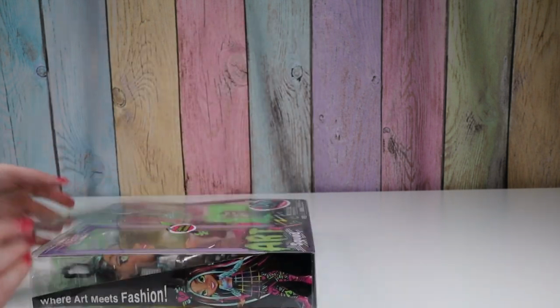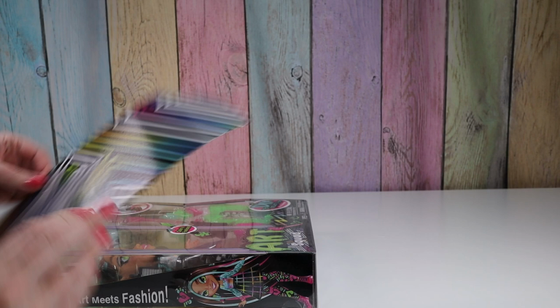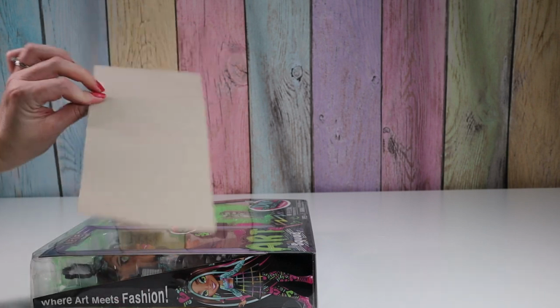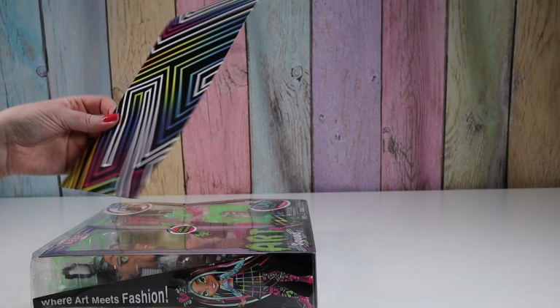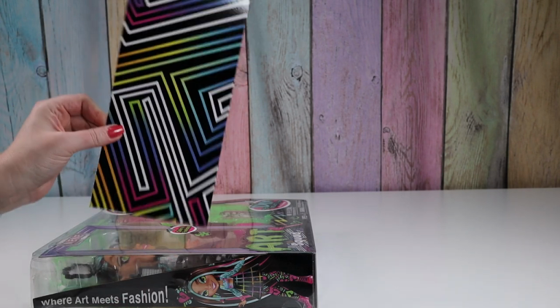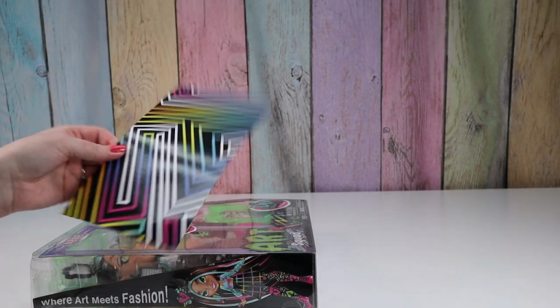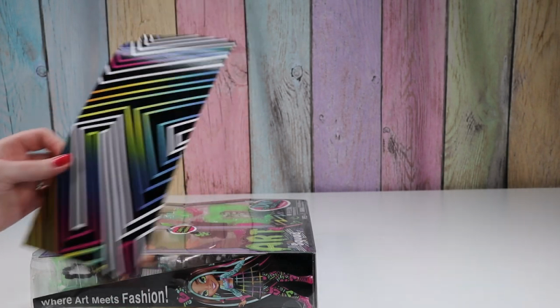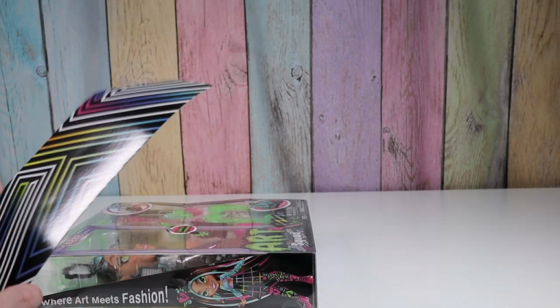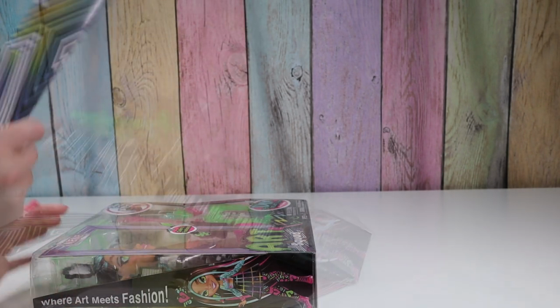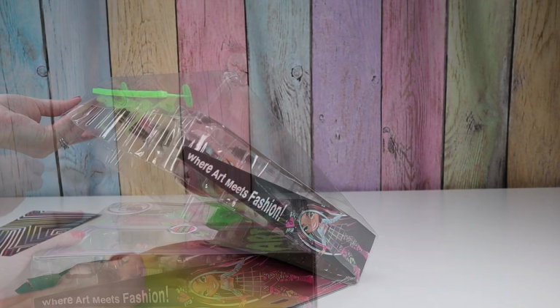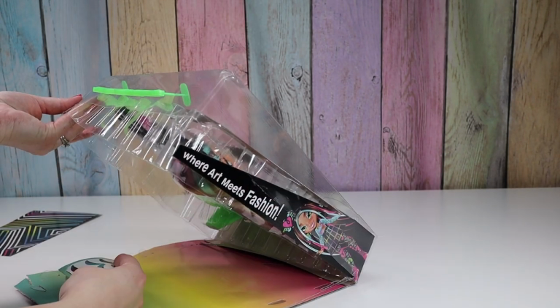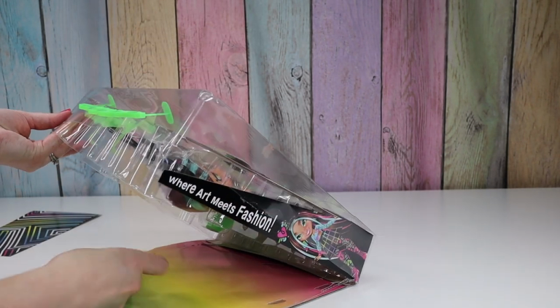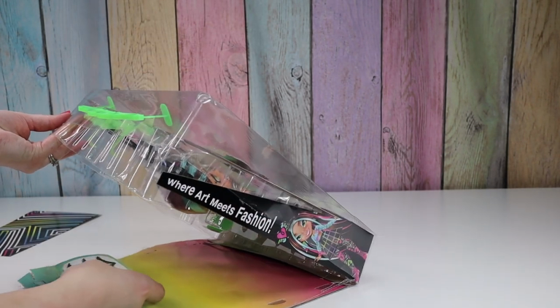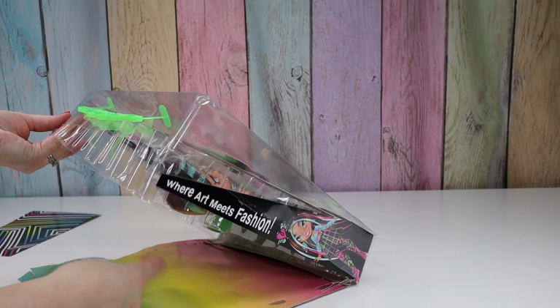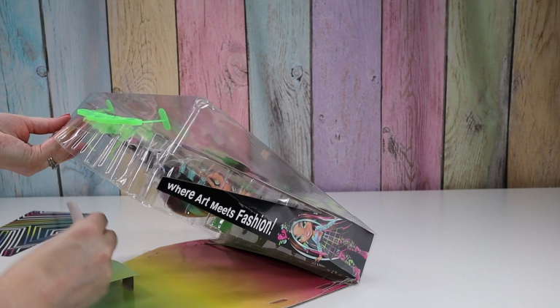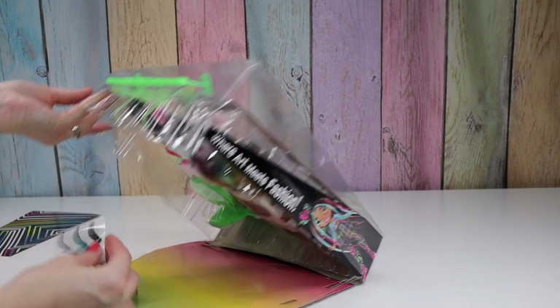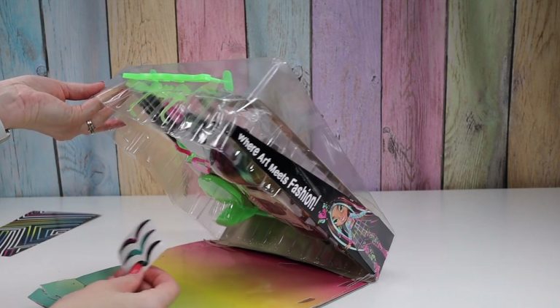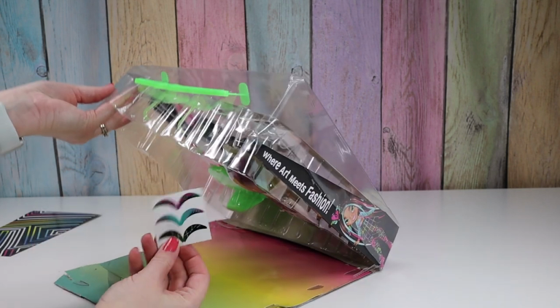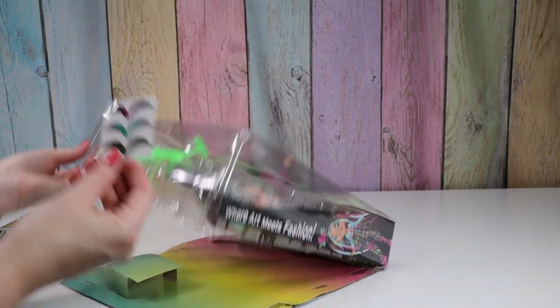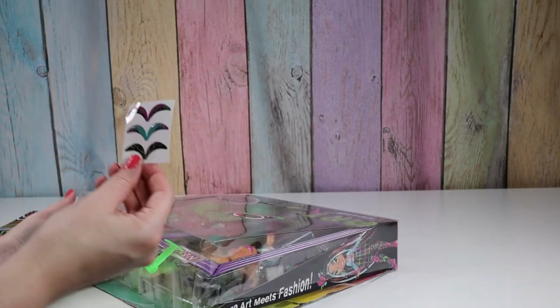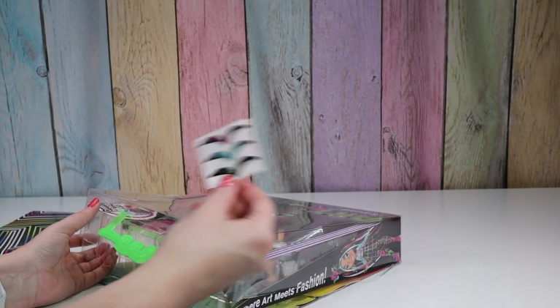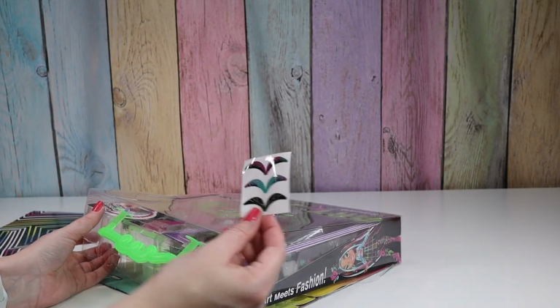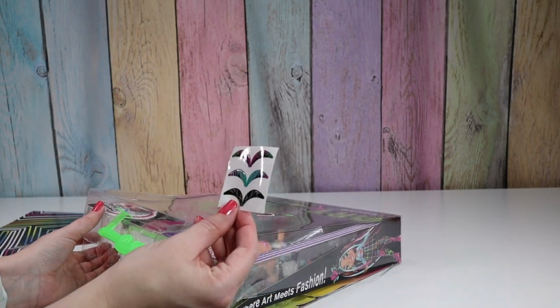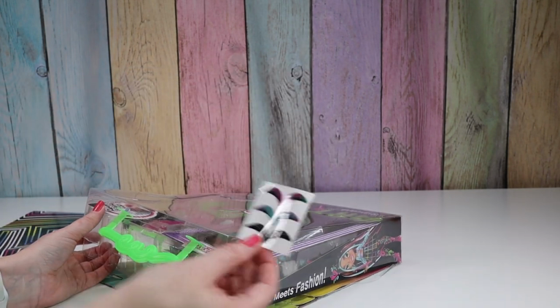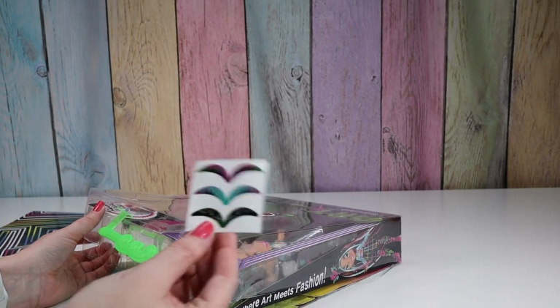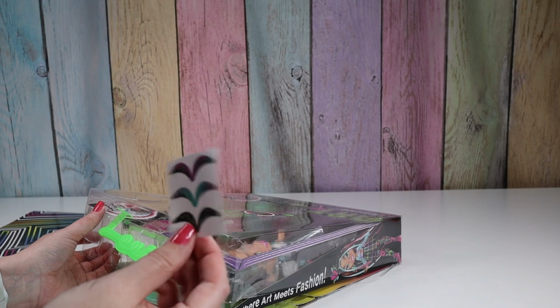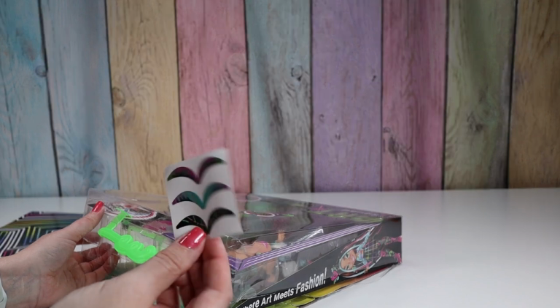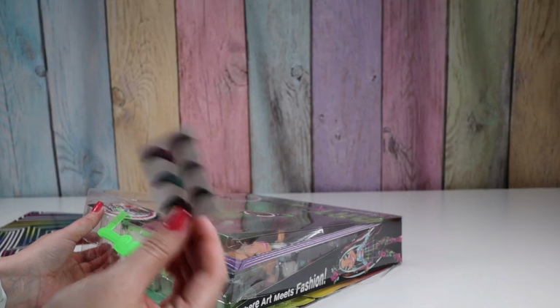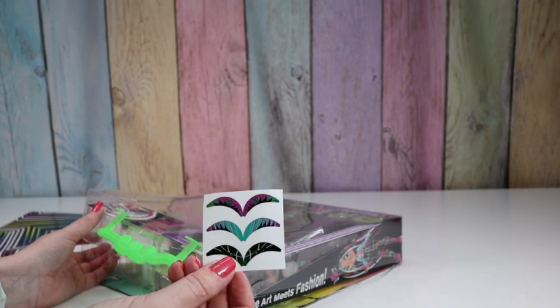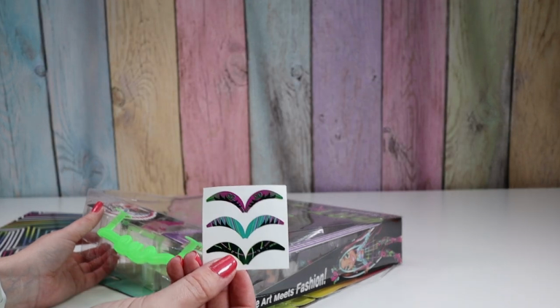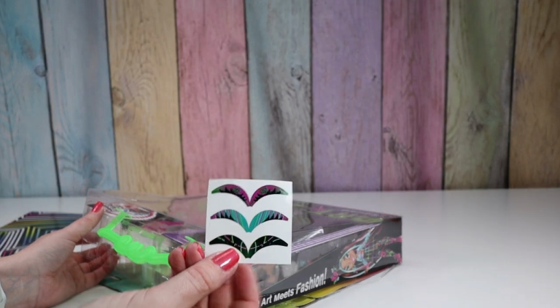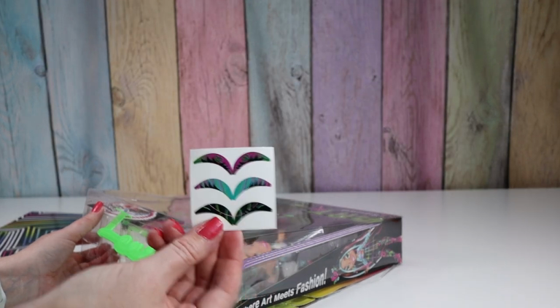So this came off — I don't know if that's to use later. And then under here, oh they're eyelash — they're eyes — they're eye shadow stickers. Cool!